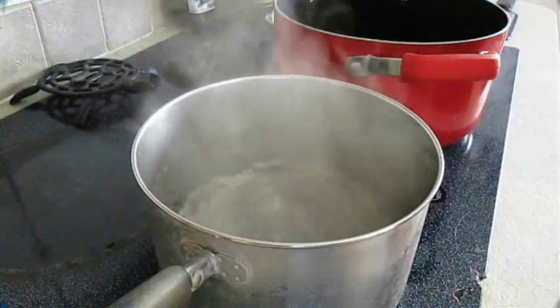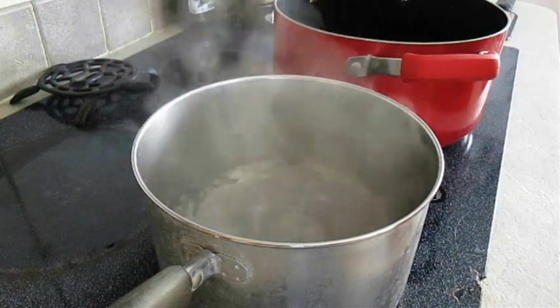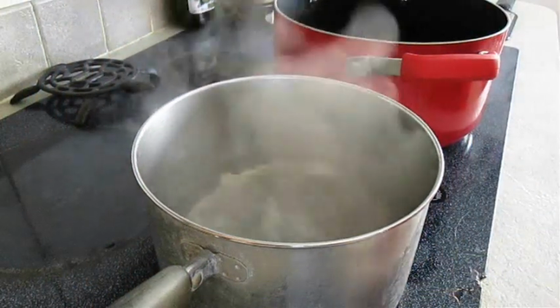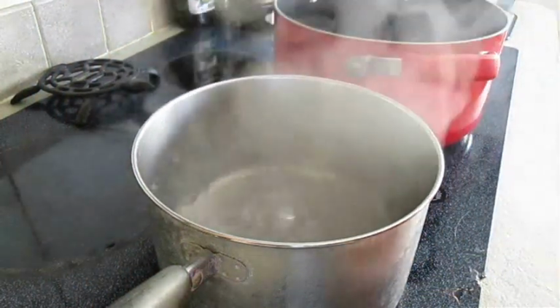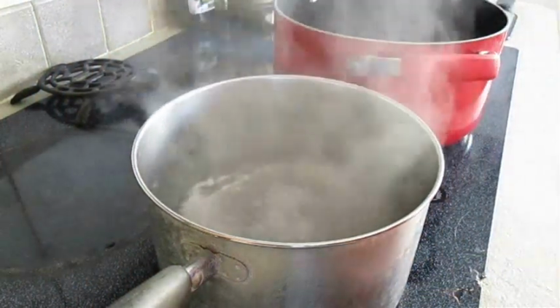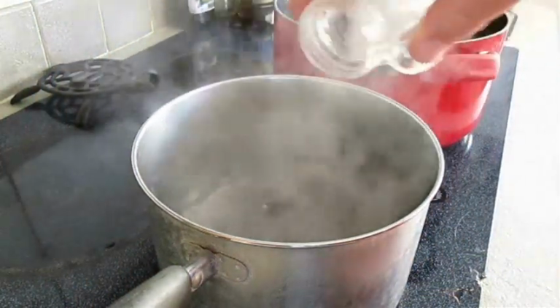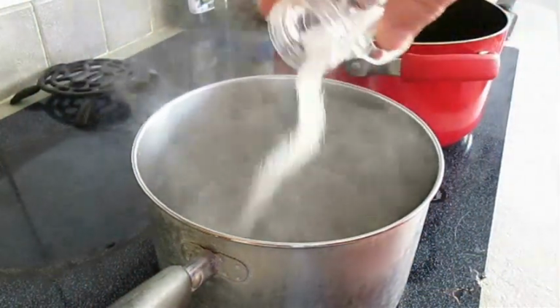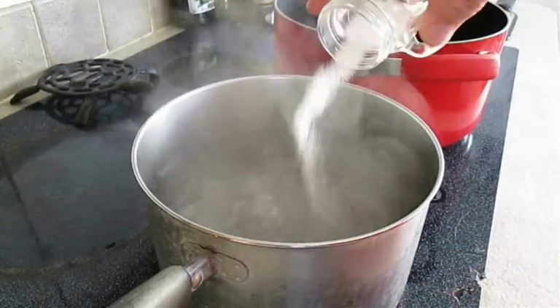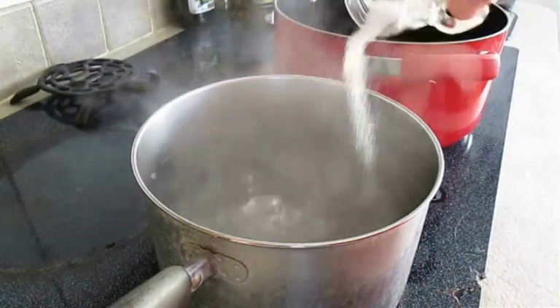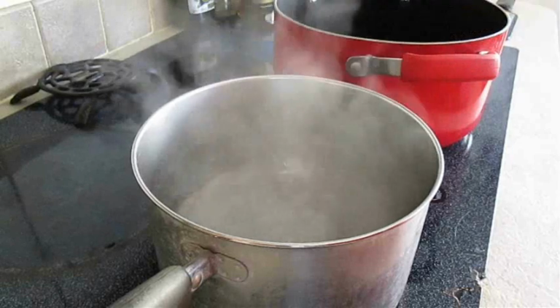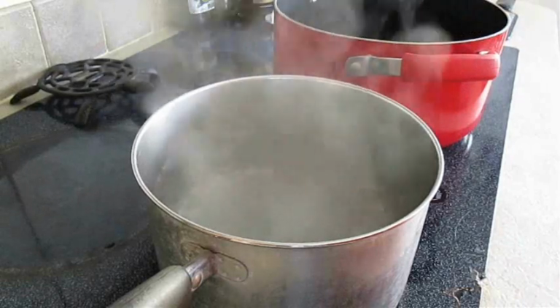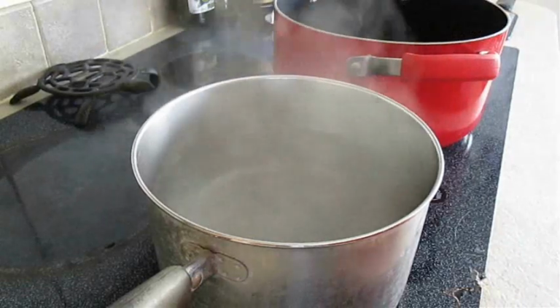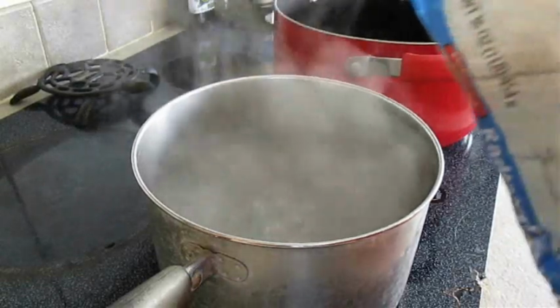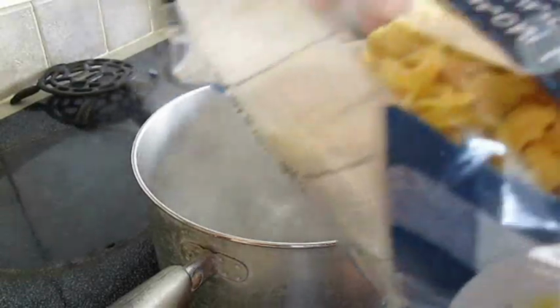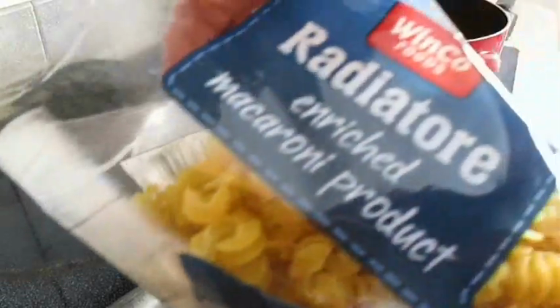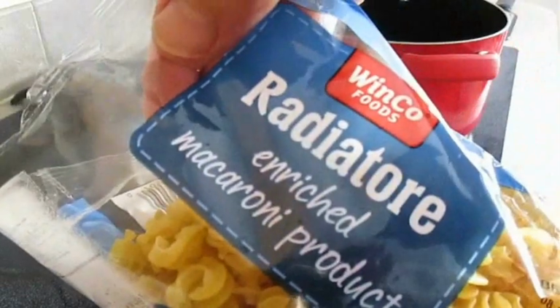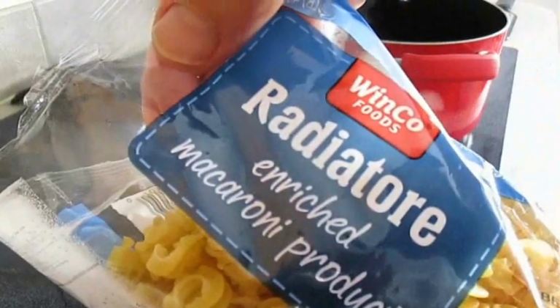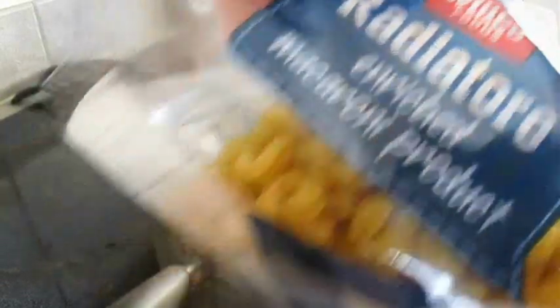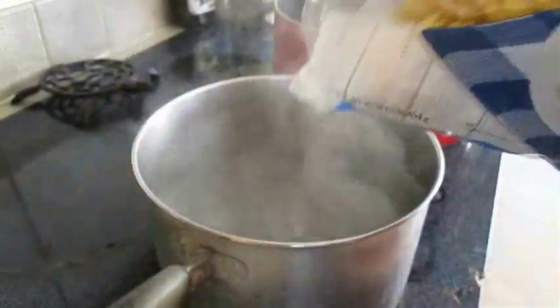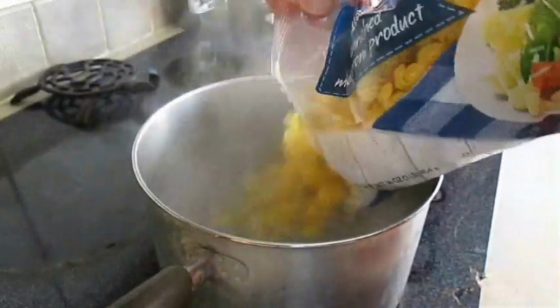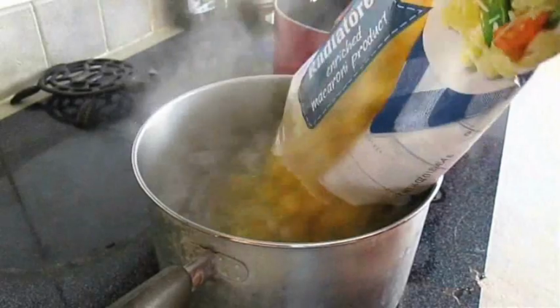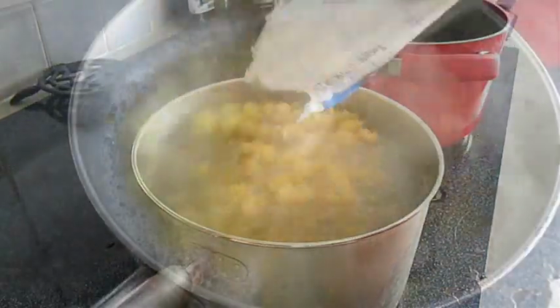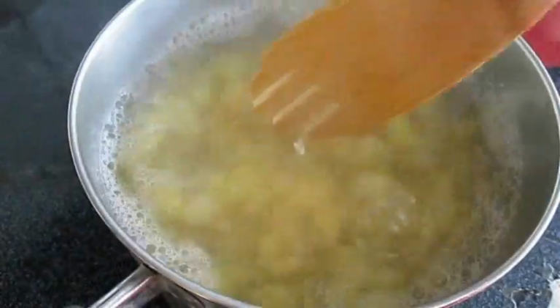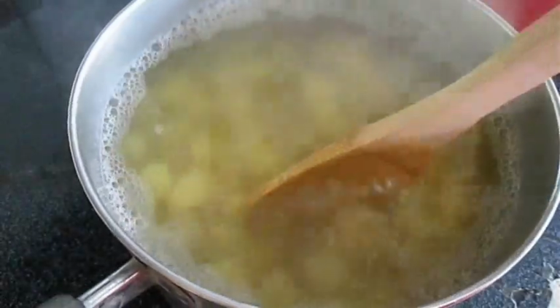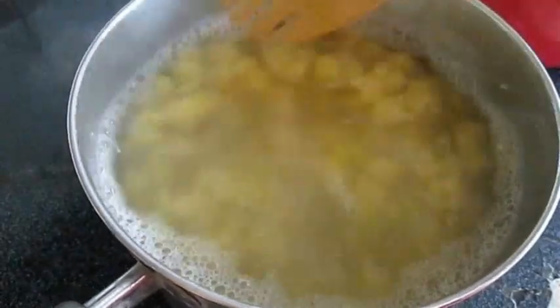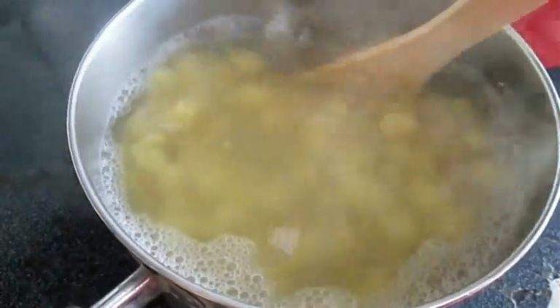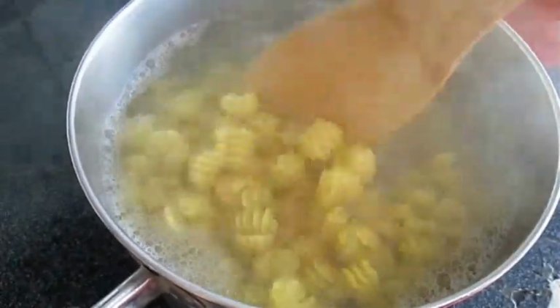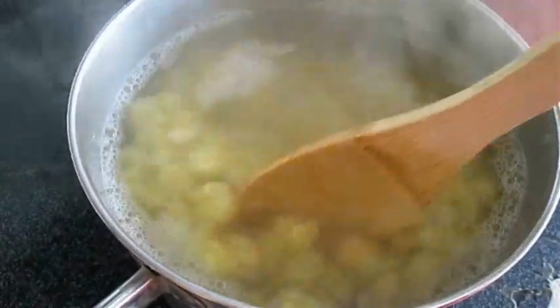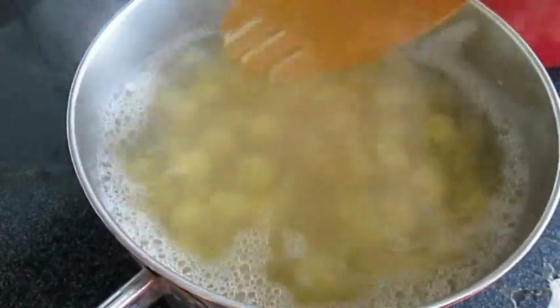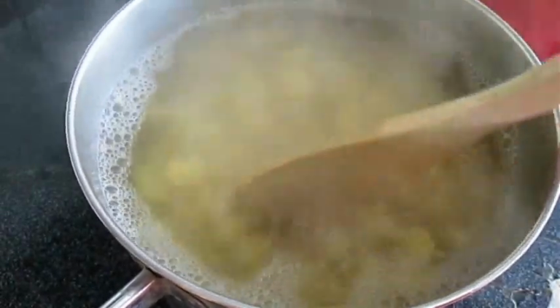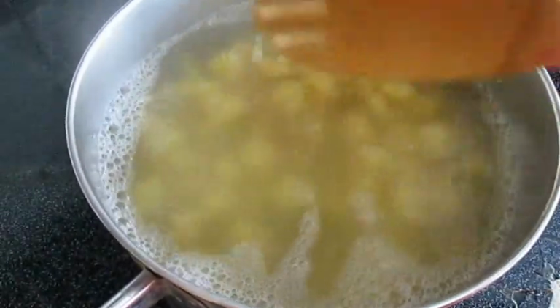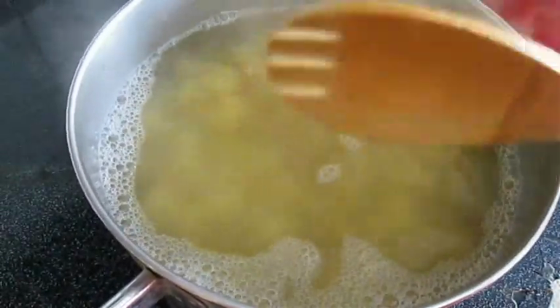Here I've got a pot of boiling water. I'm going to season with a little bit of salt and I'm going to add an entire bag of radiatore pasta. Just want to give a quick stir through here to make sure all those pieces aren't sticking.